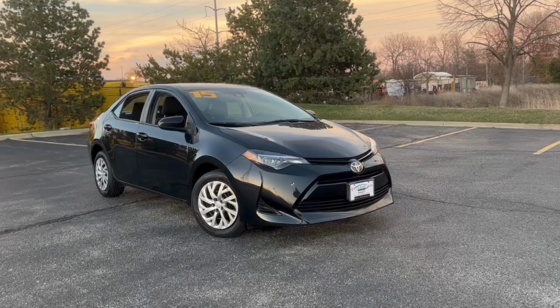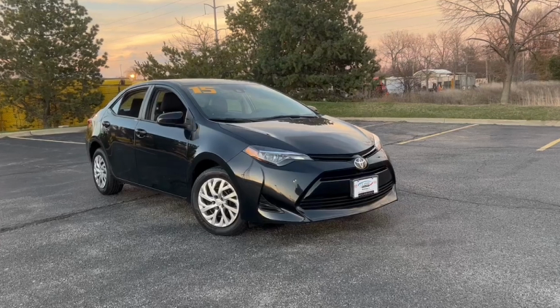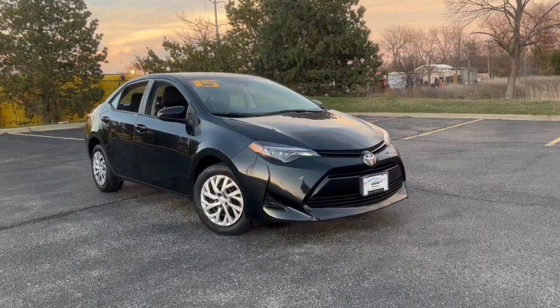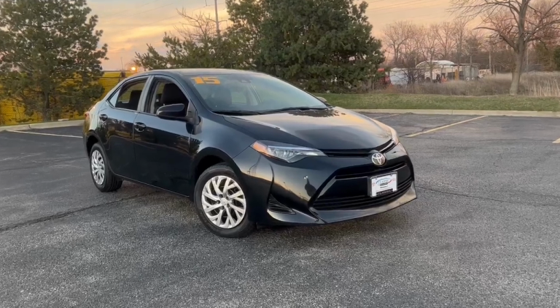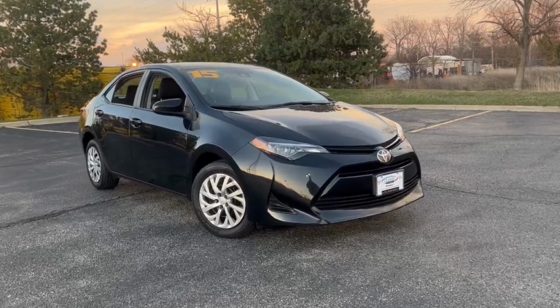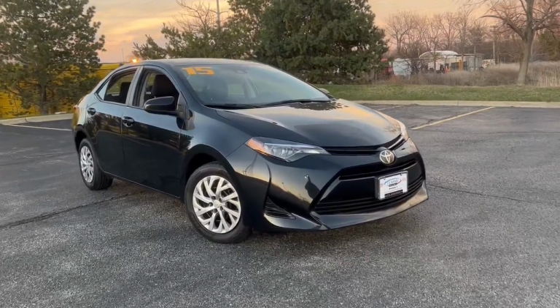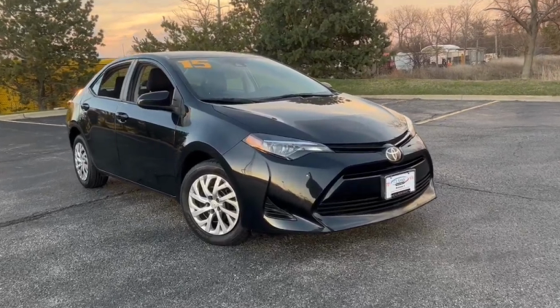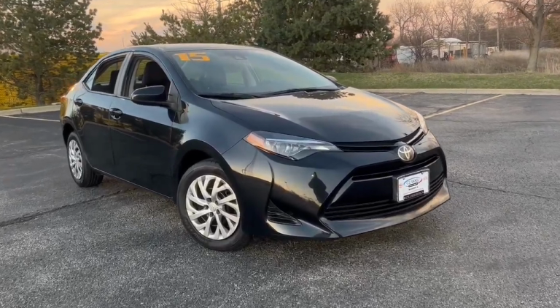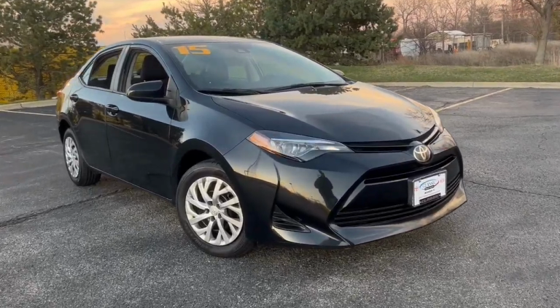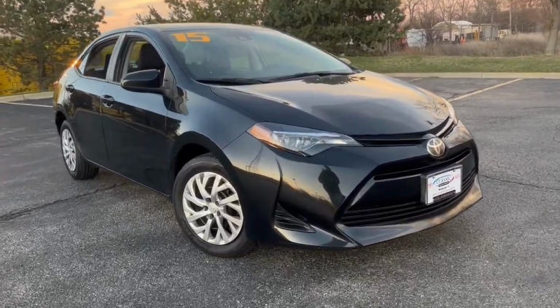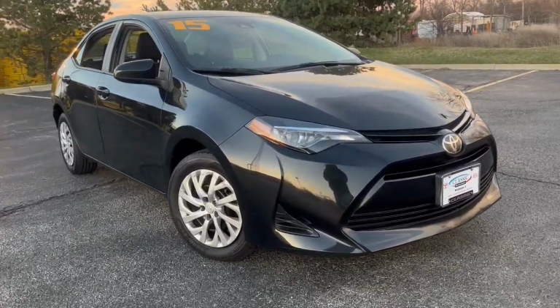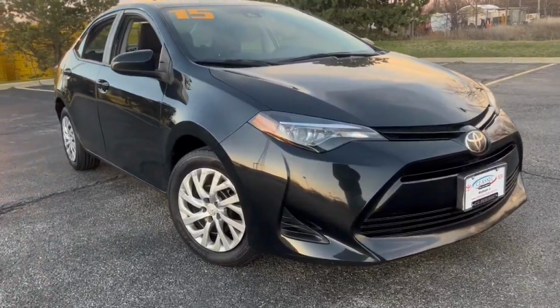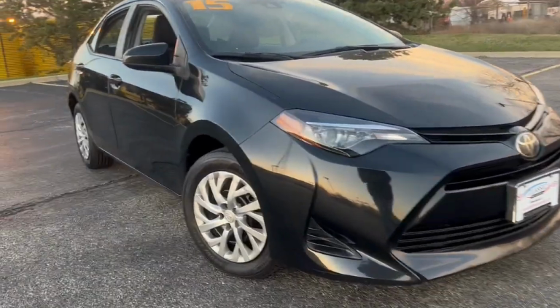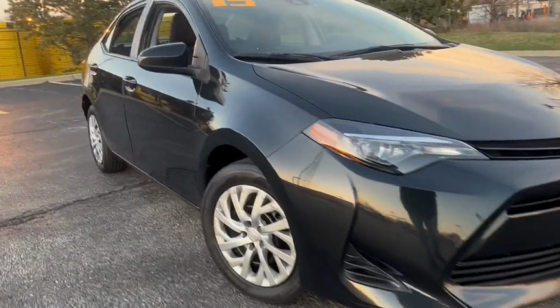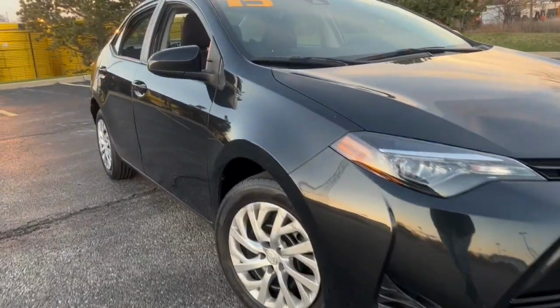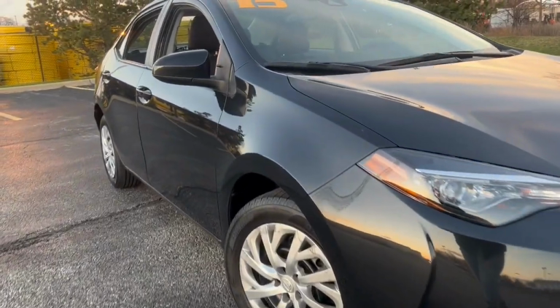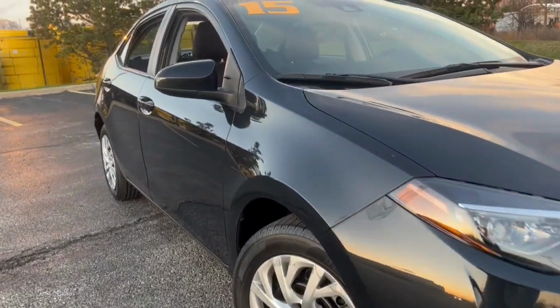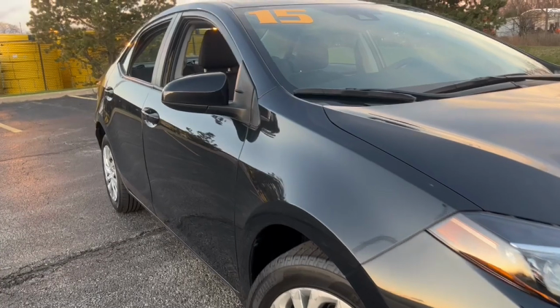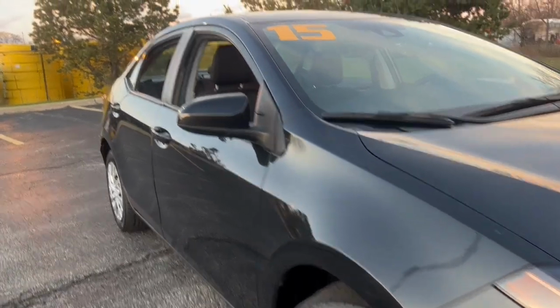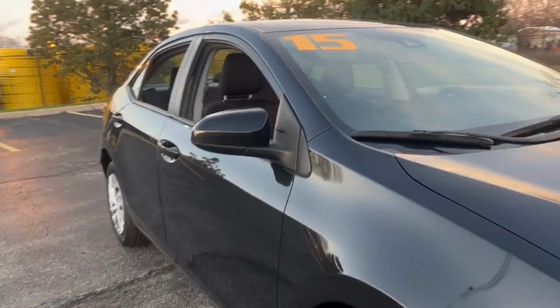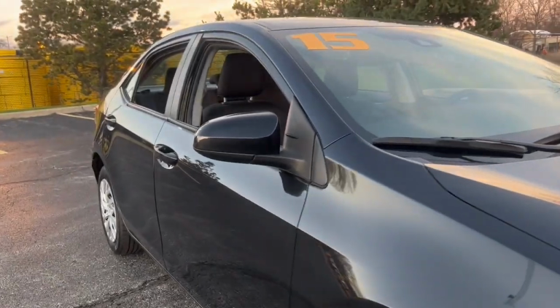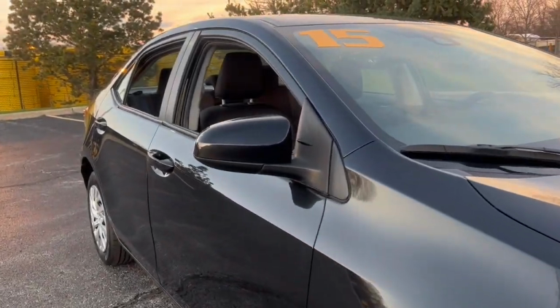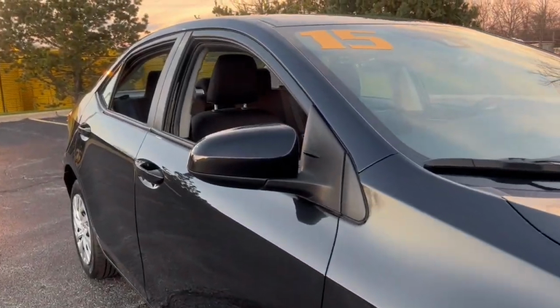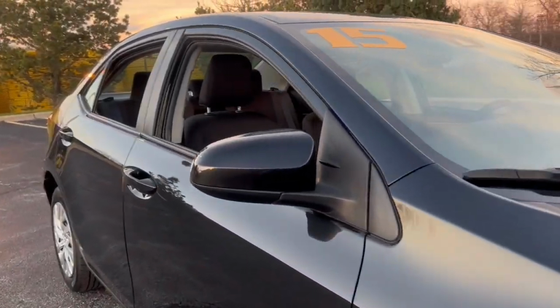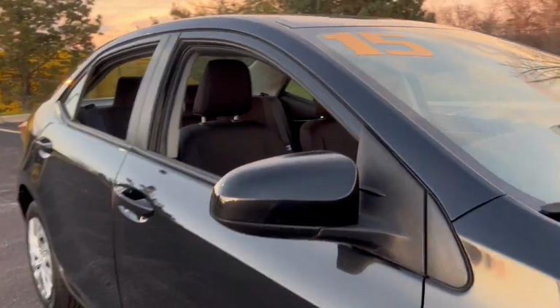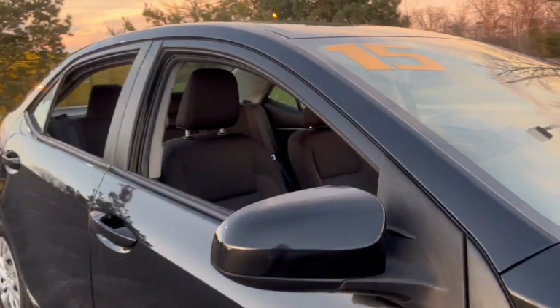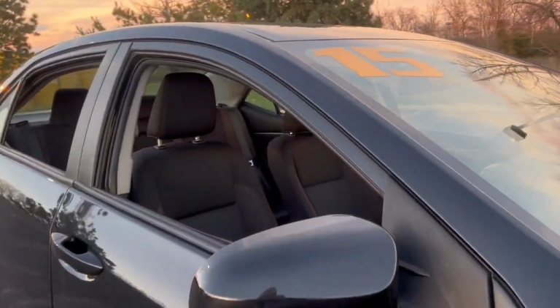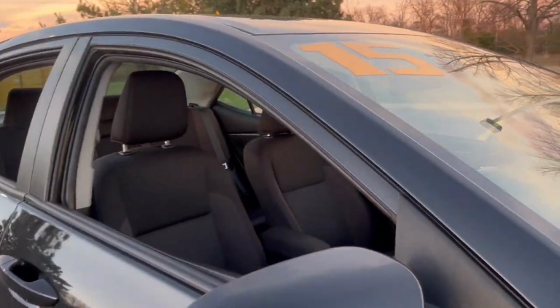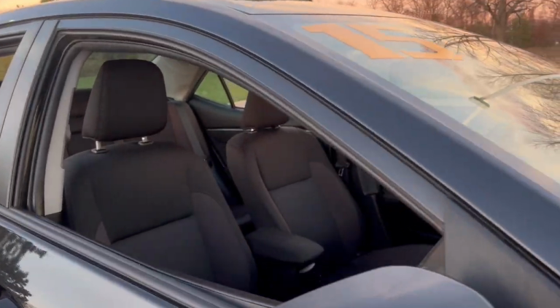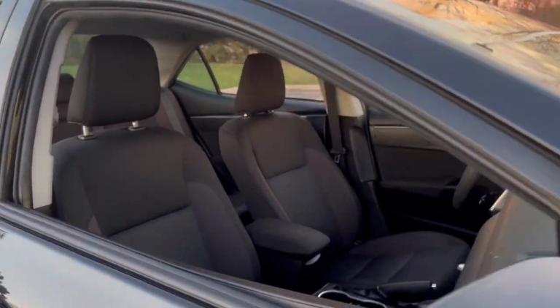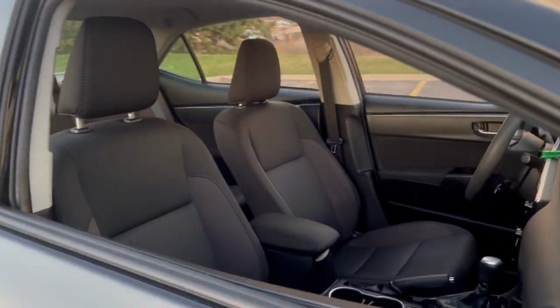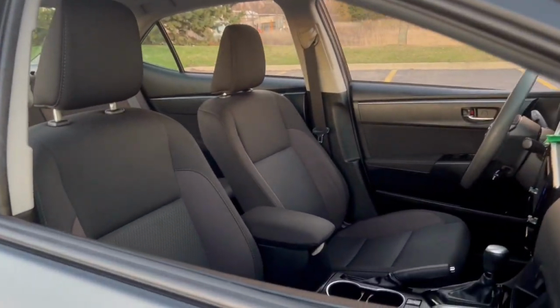Can you see yourself in the 2019 Toyota Corolla? With less than 60,000 miles on the odometer, this vehicle provides excellent value.